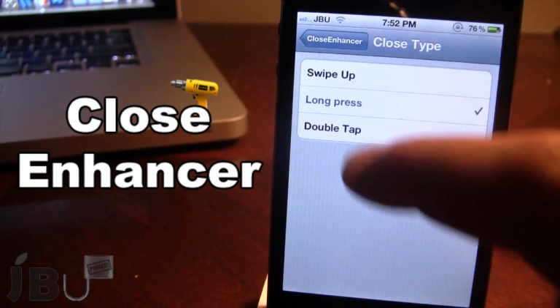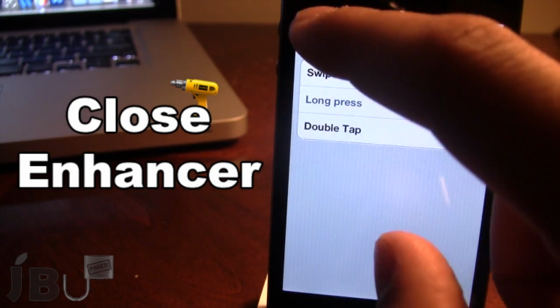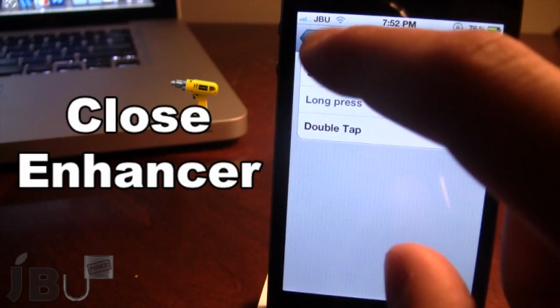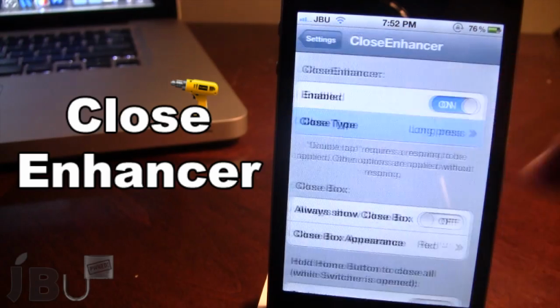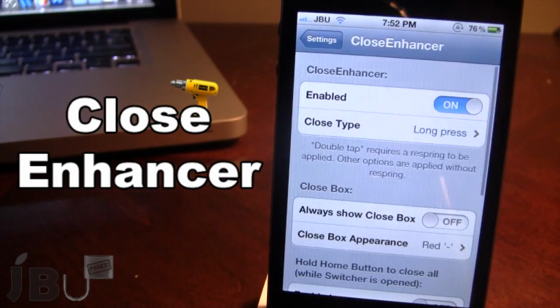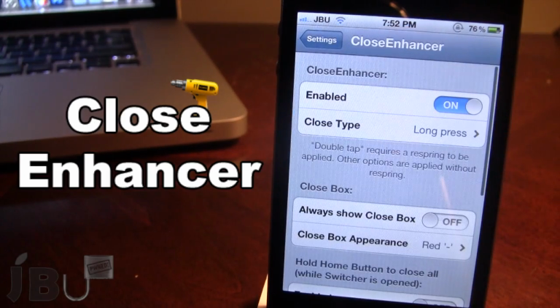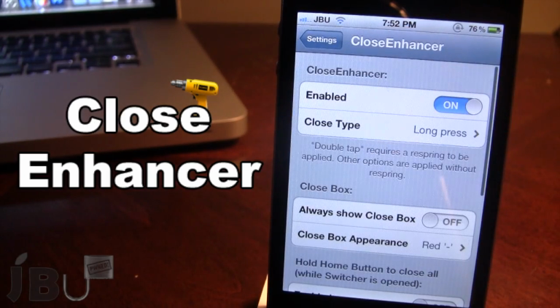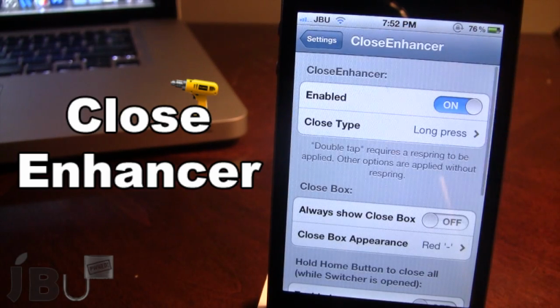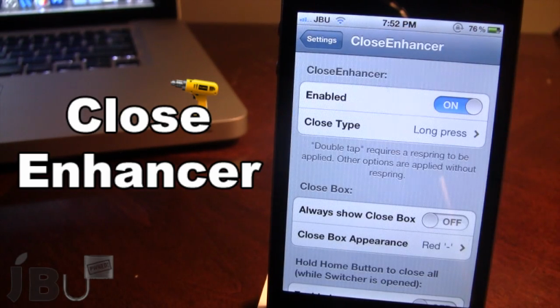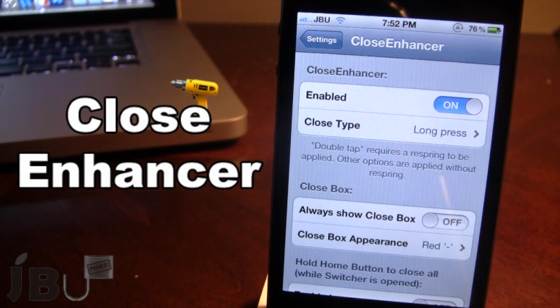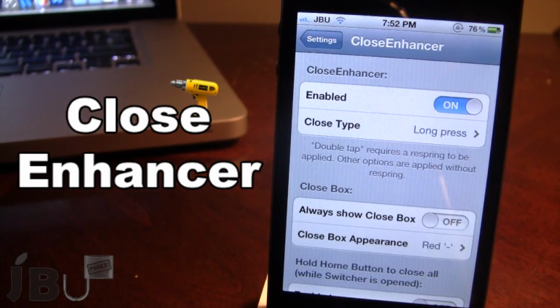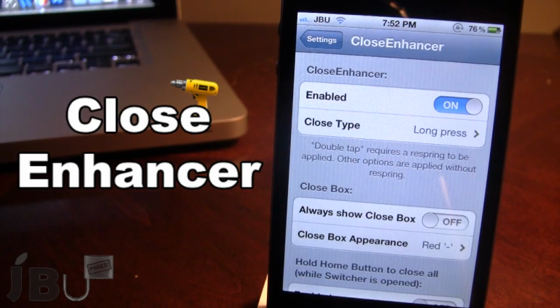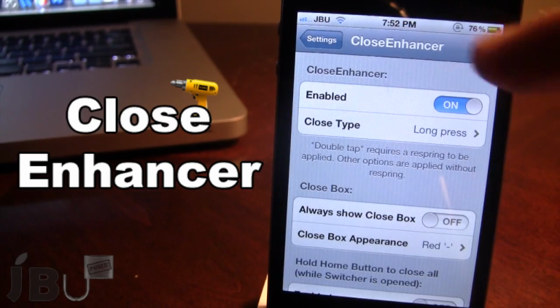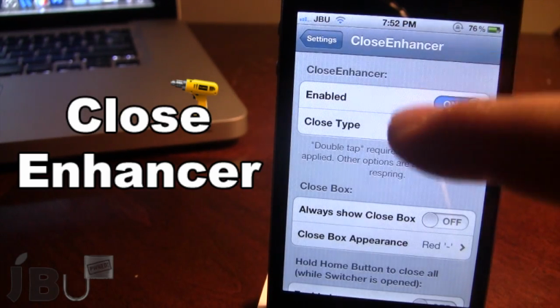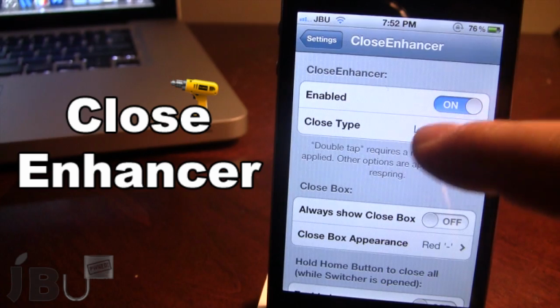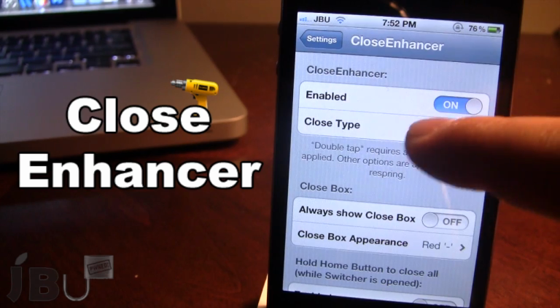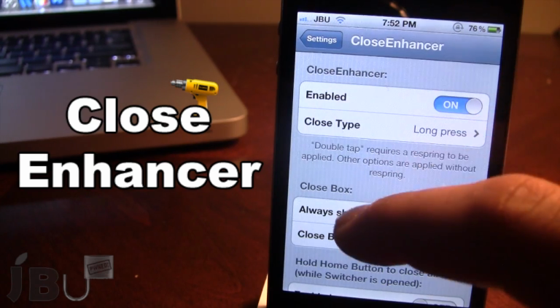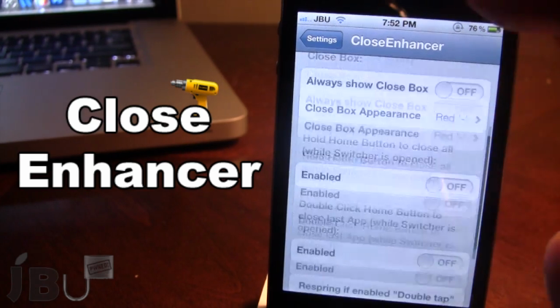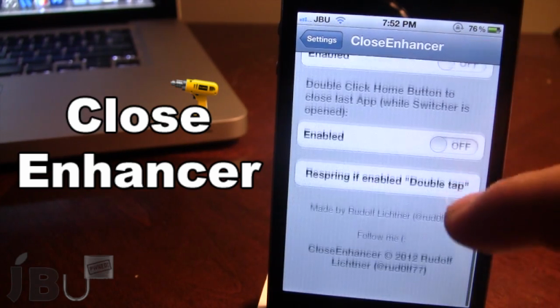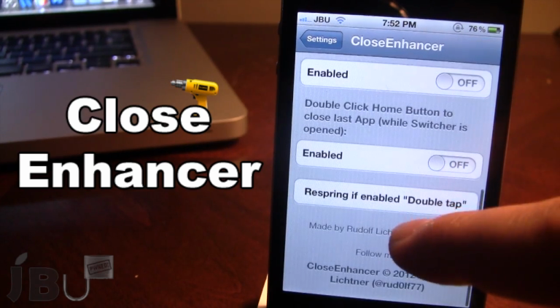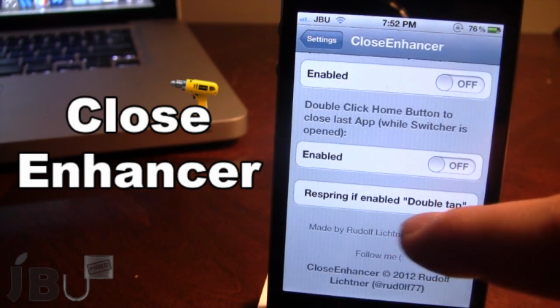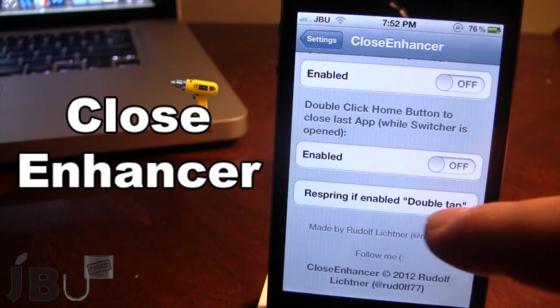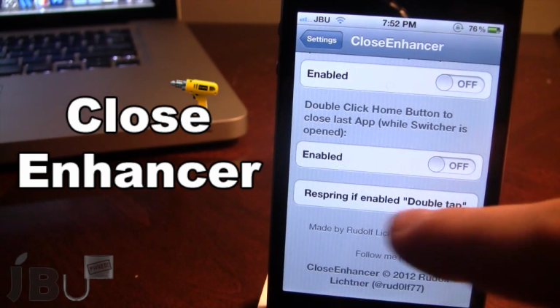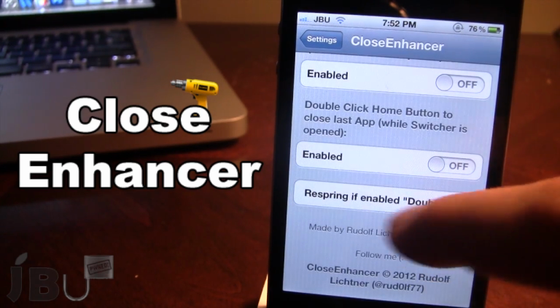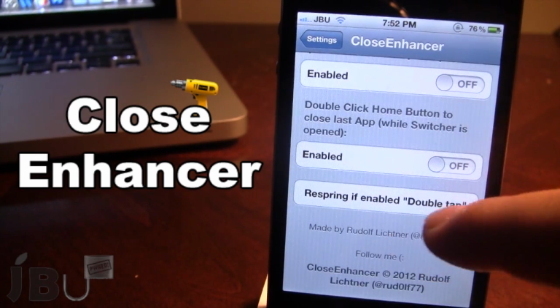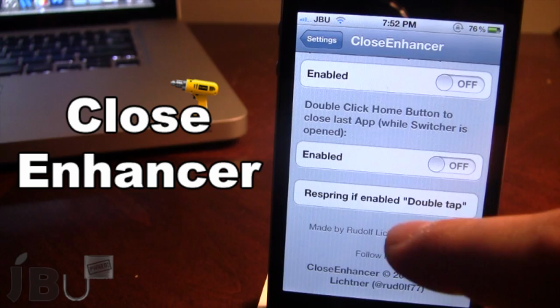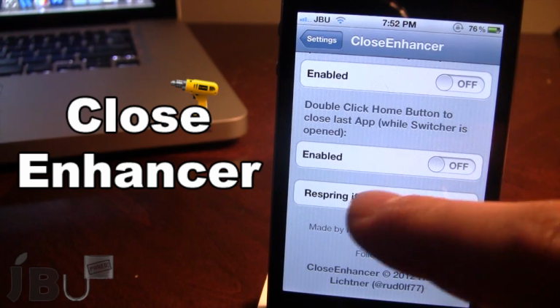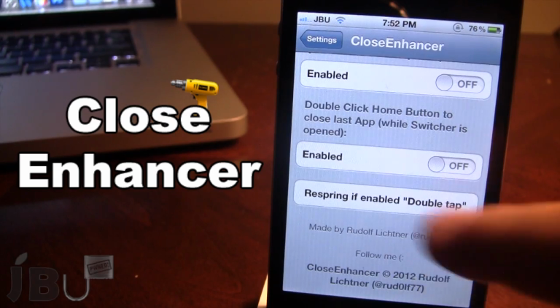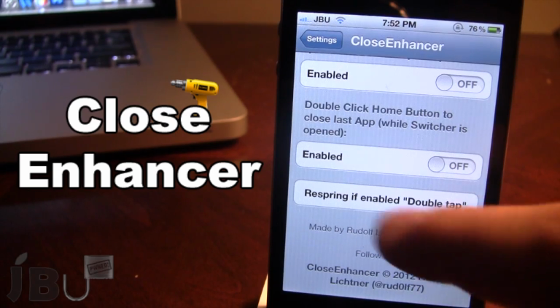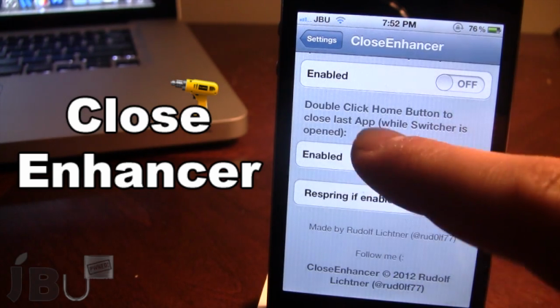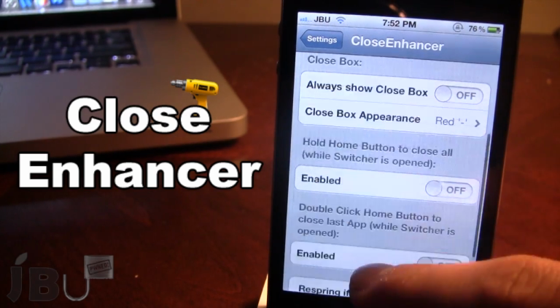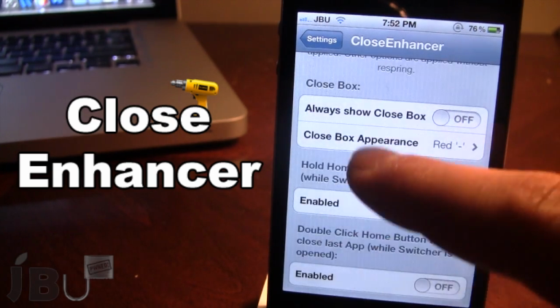The last gesture option is double tap. Double tap does require a respring, so once you choose that option, go to the bottom and respring. Make sure you click on that option to enable double tap.